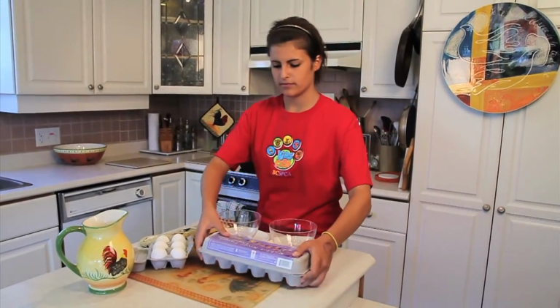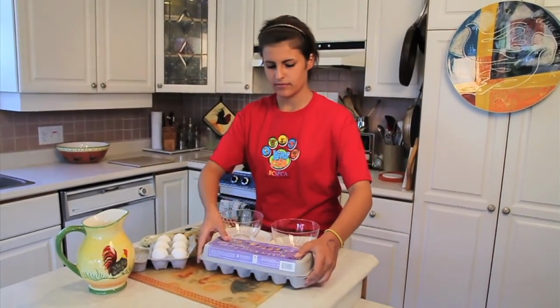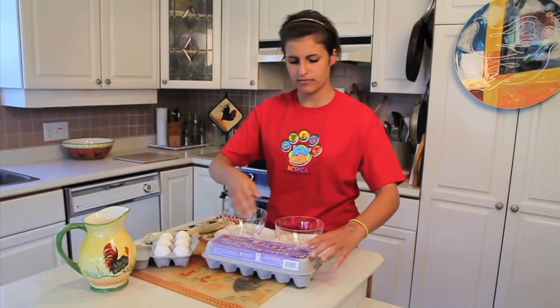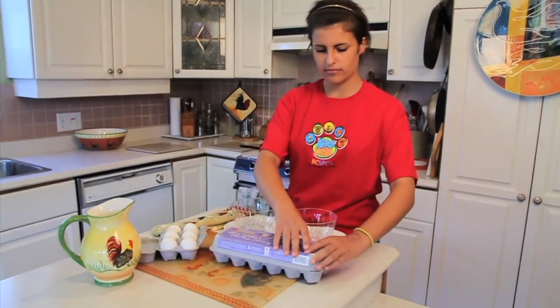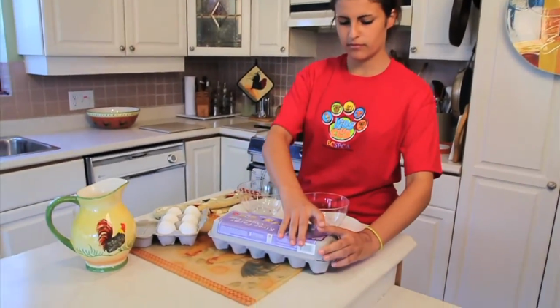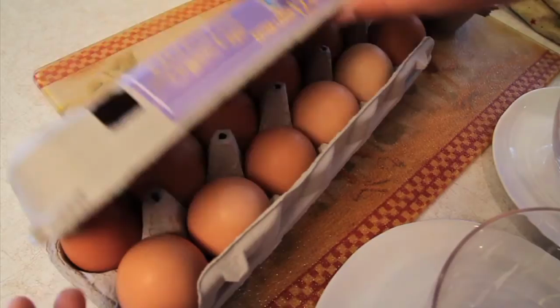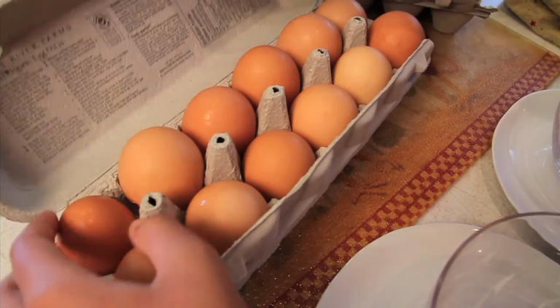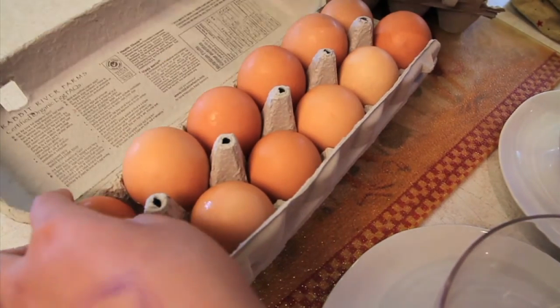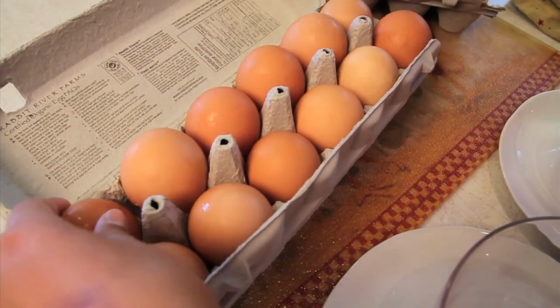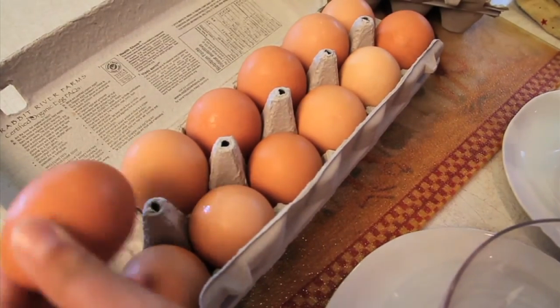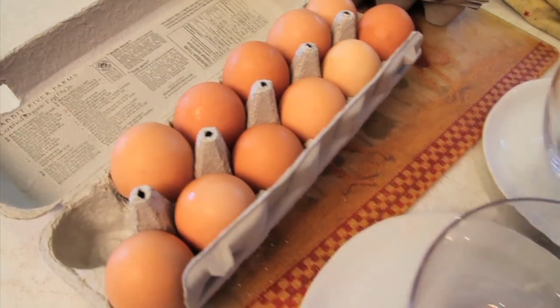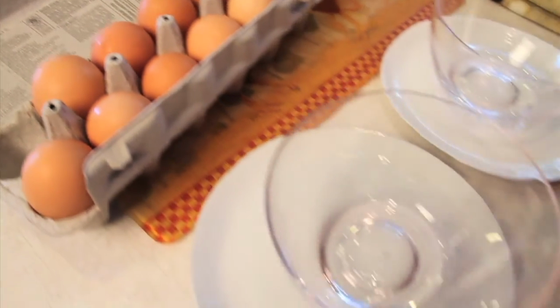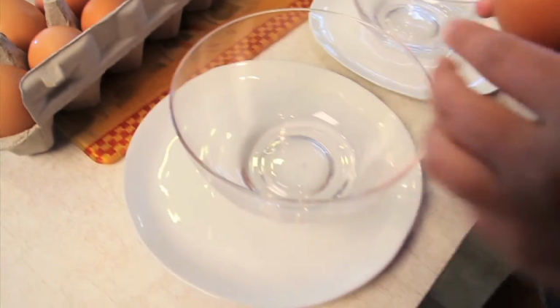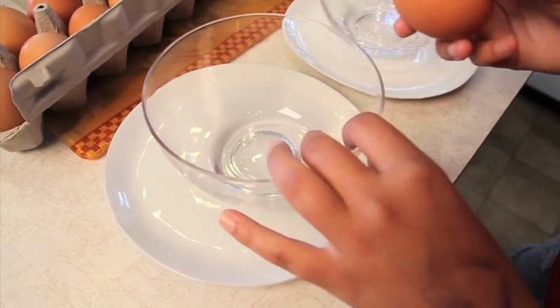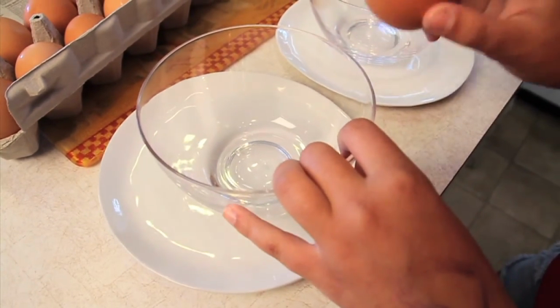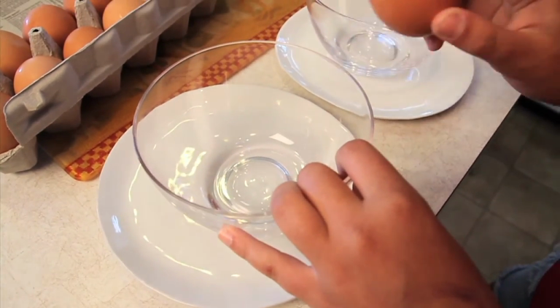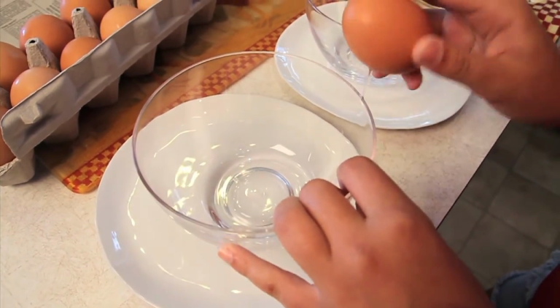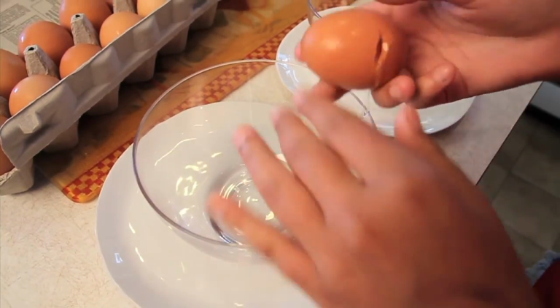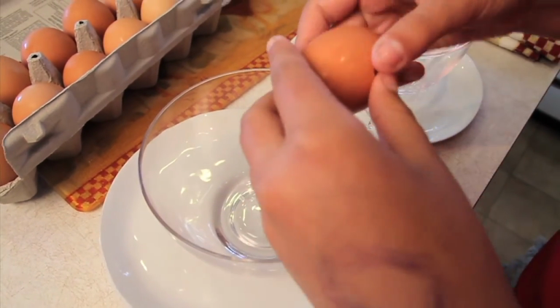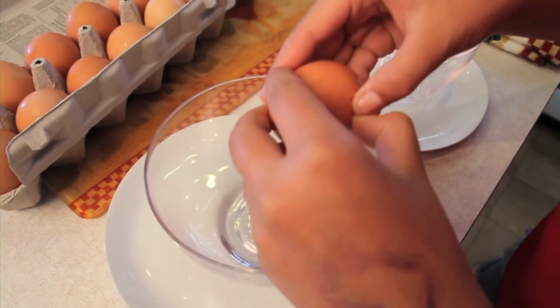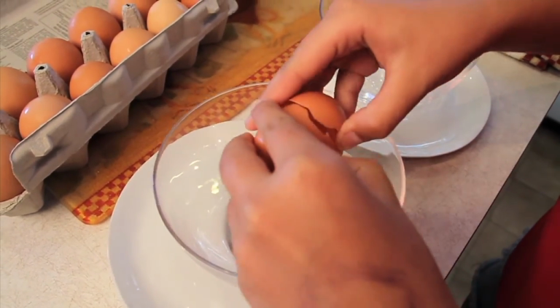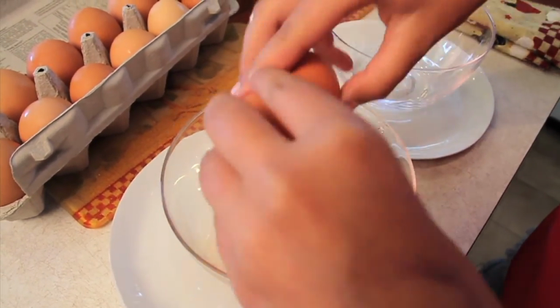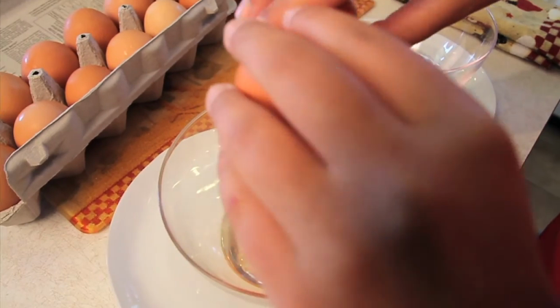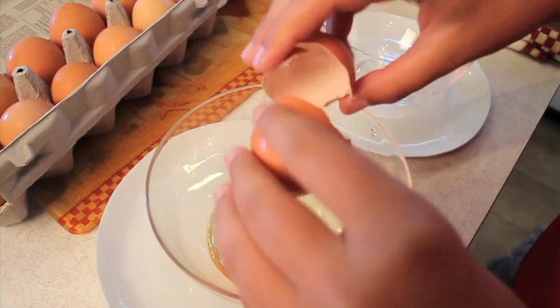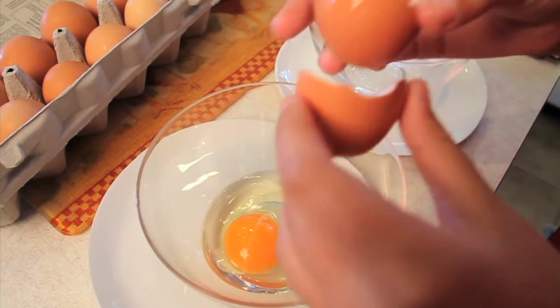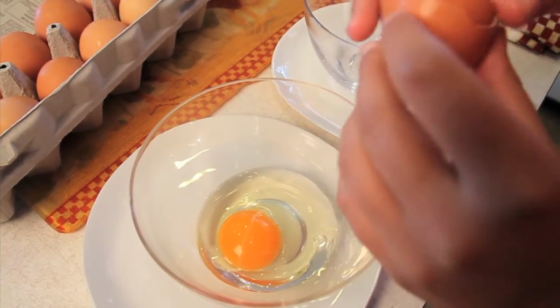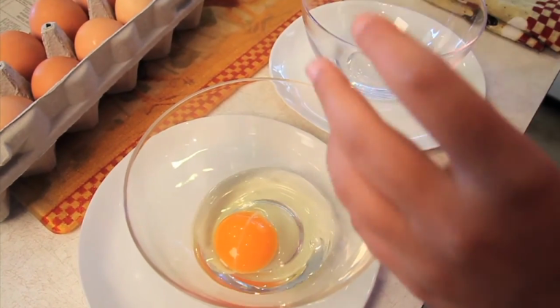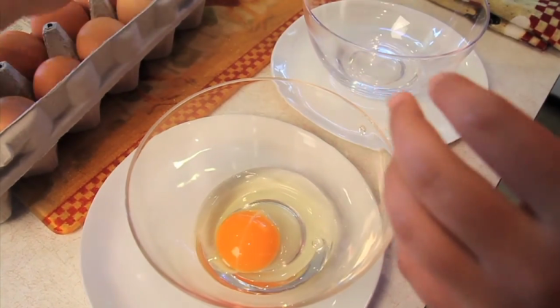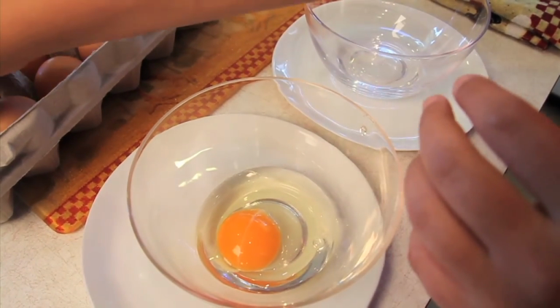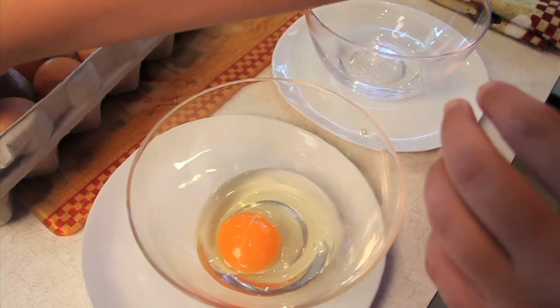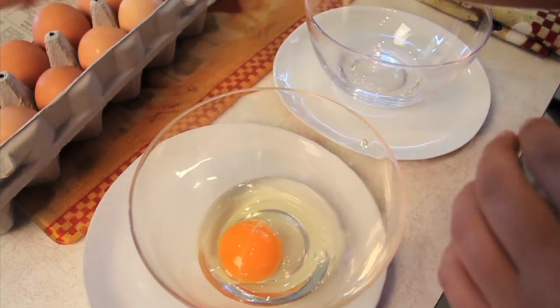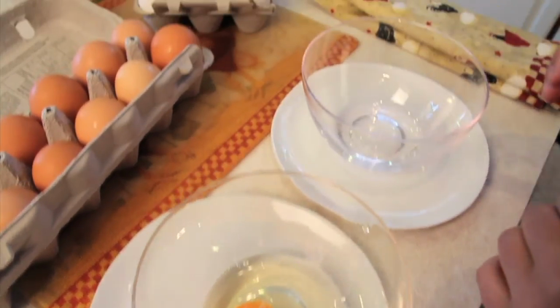Some people wonder if brown eggs are healthier than white eggs, but in fact there's no difference. Inside, the eggs are exactly the same.